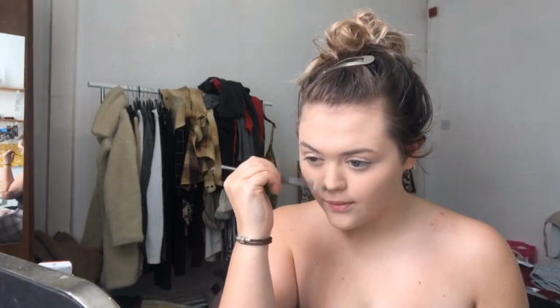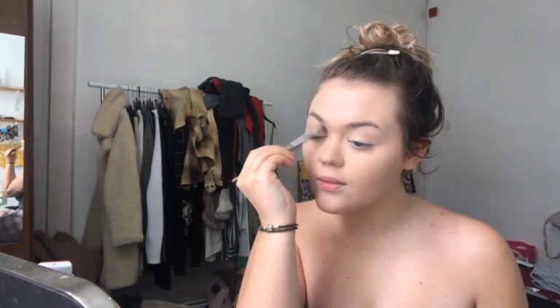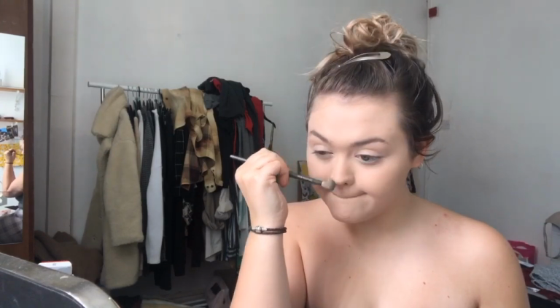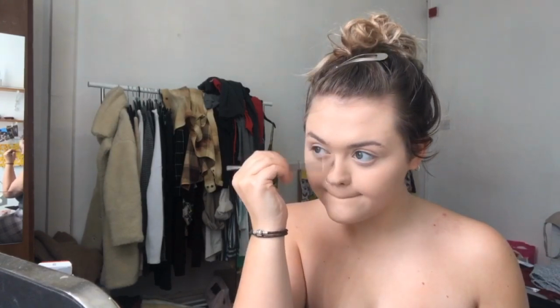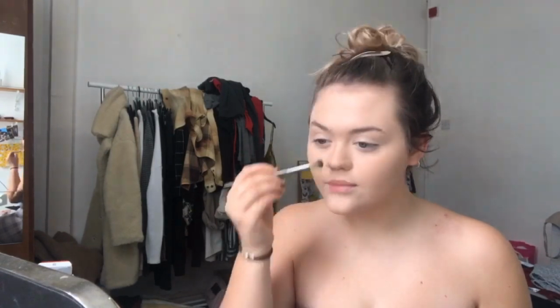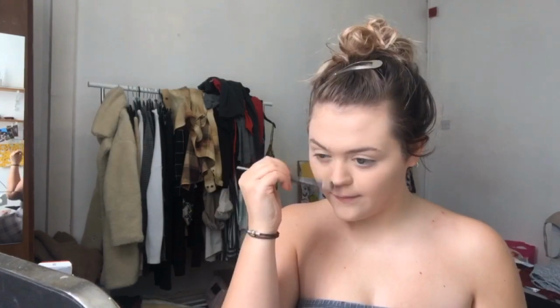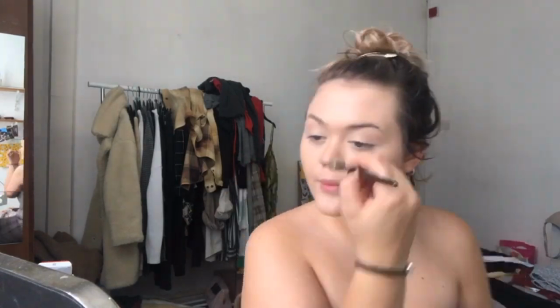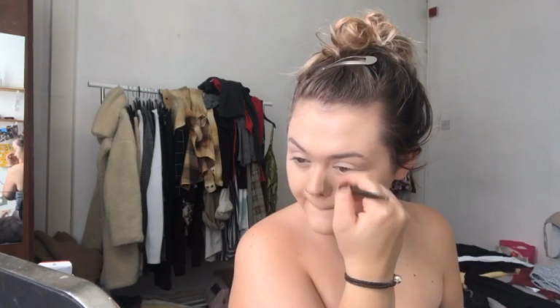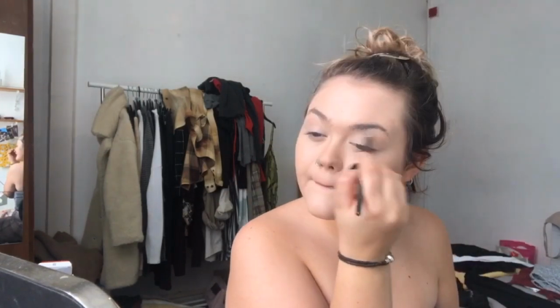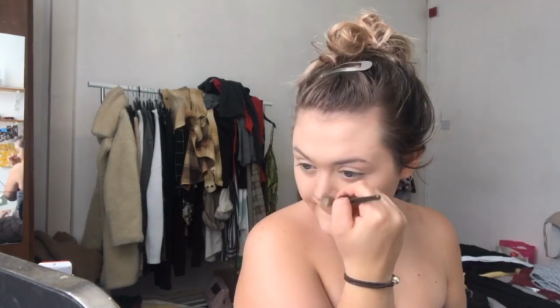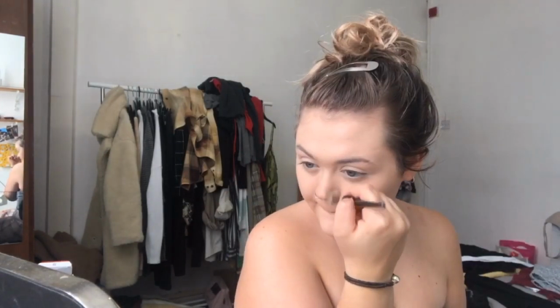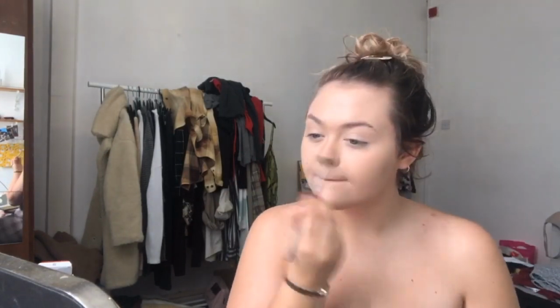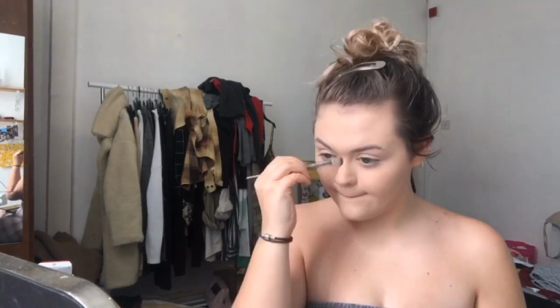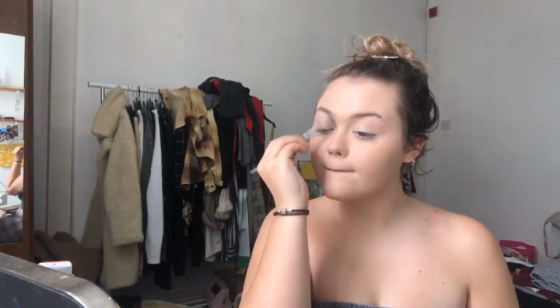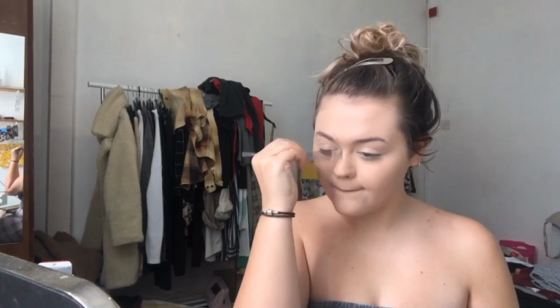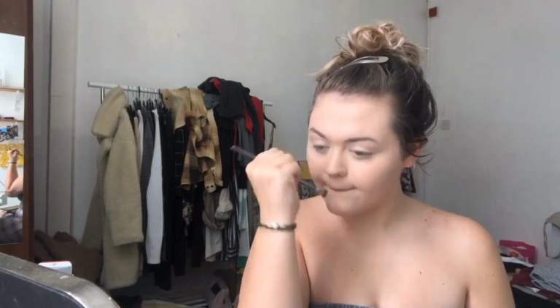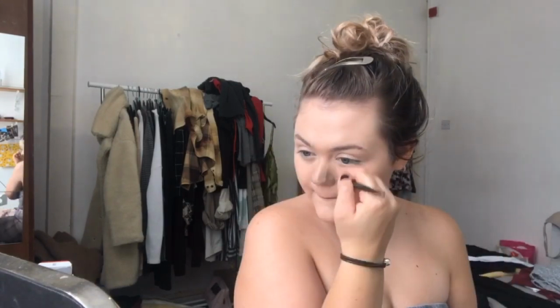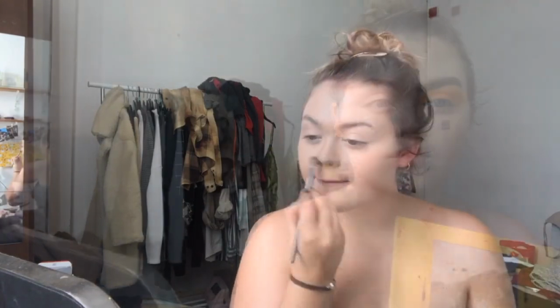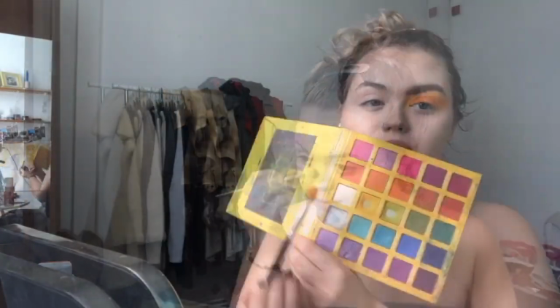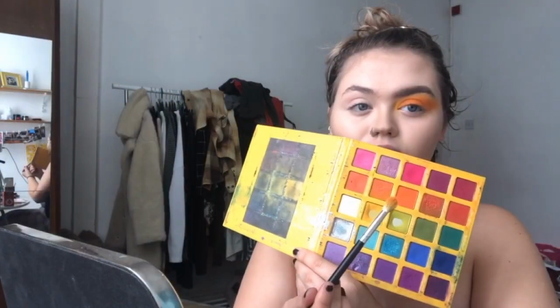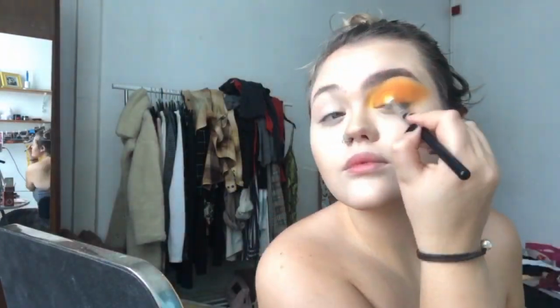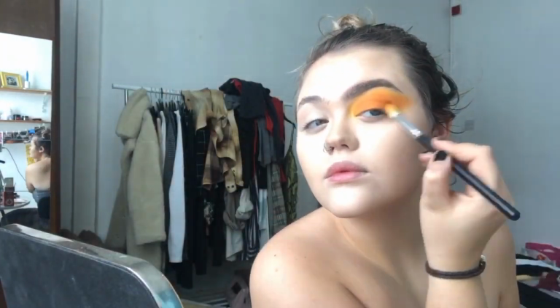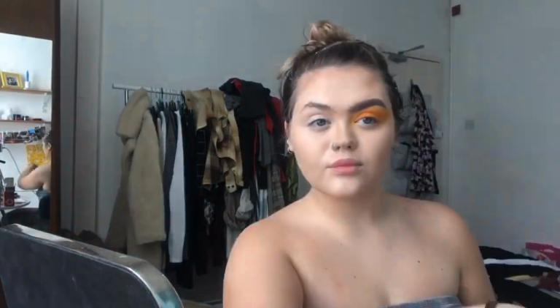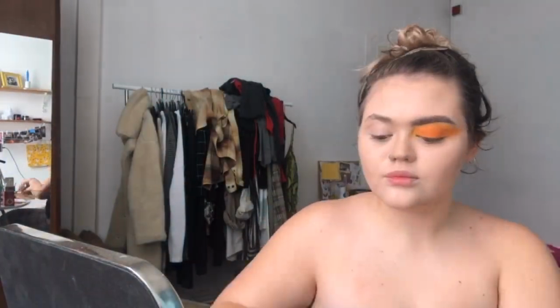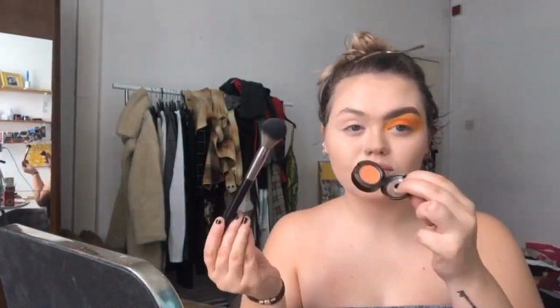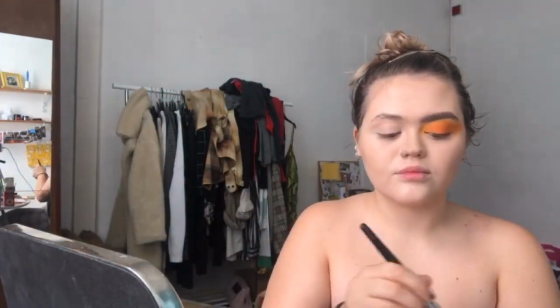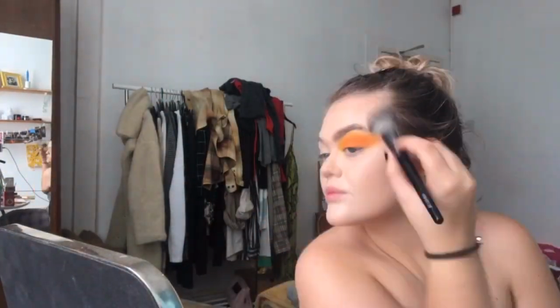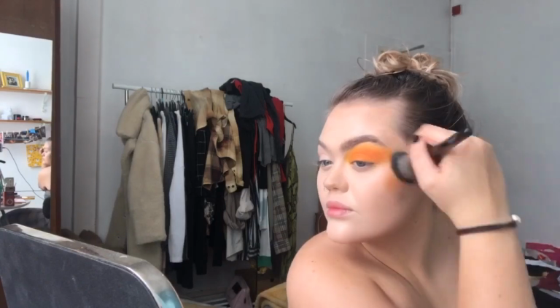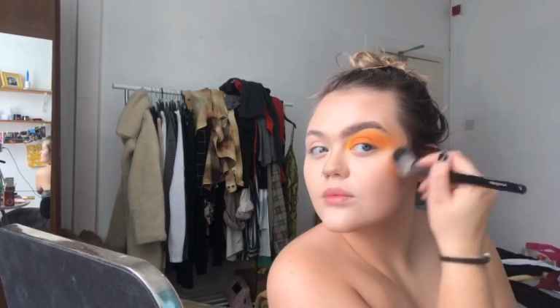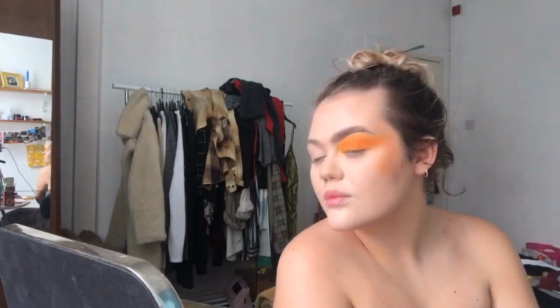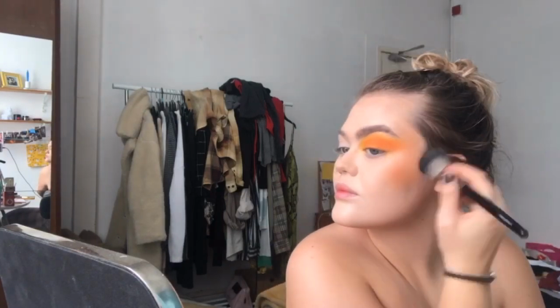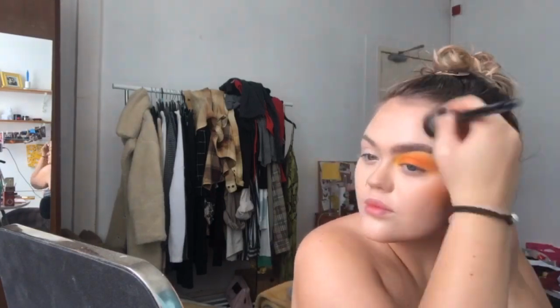I'm using the Born This Way concealer in the shade Snow, and then just using a Smashbox colour called Wheat to do some really light contouring. Then I'm going into the September Rose Slush palette using the shades Banana and Orange Soda on the eye.